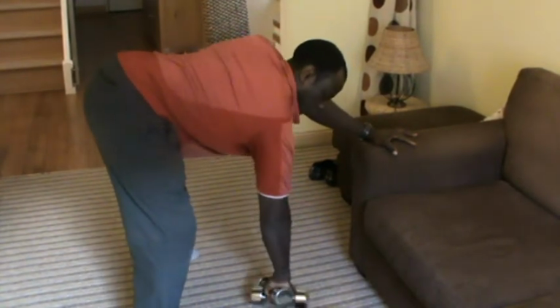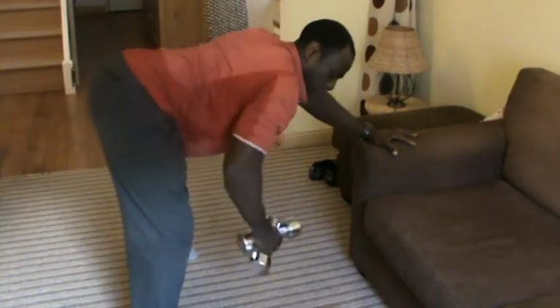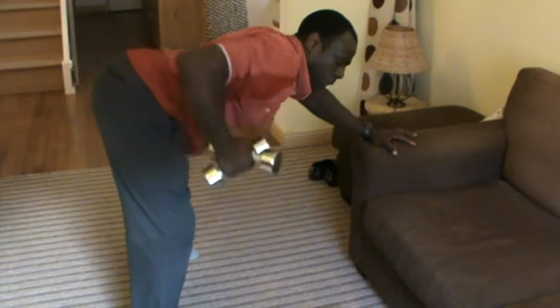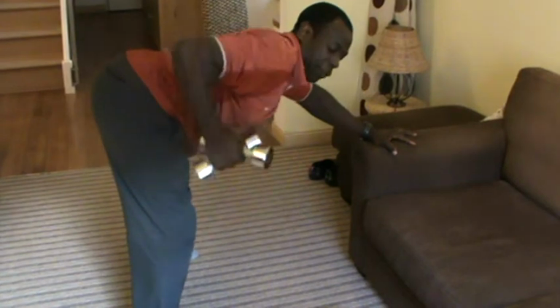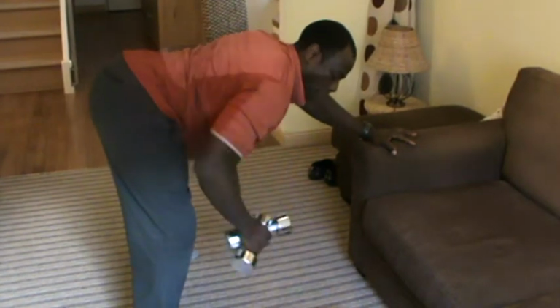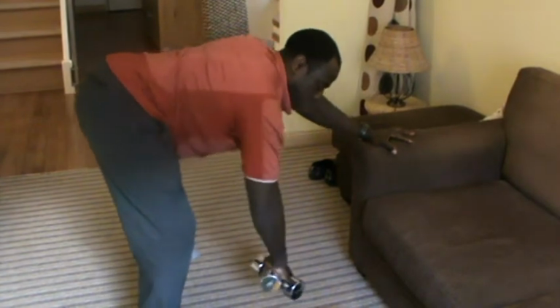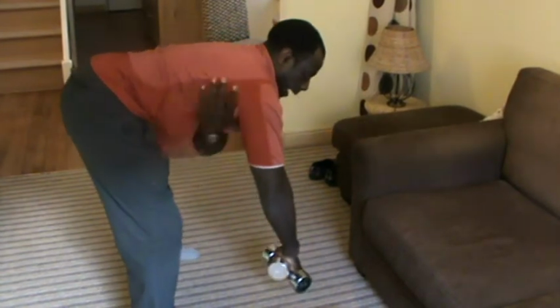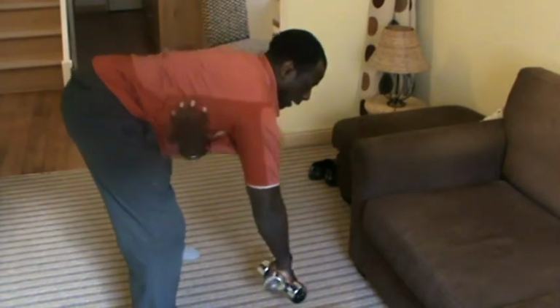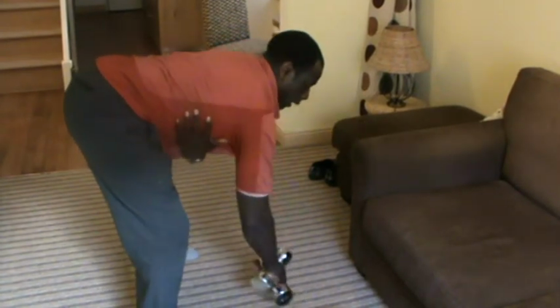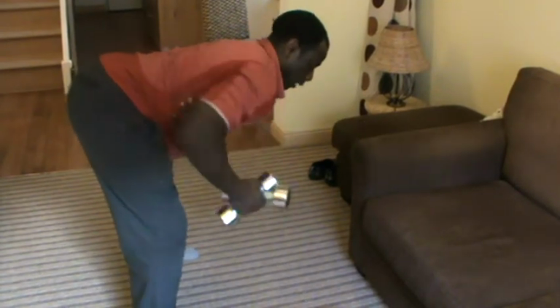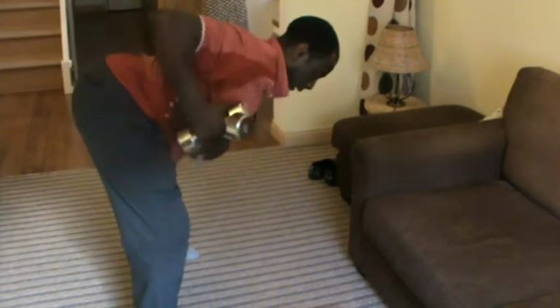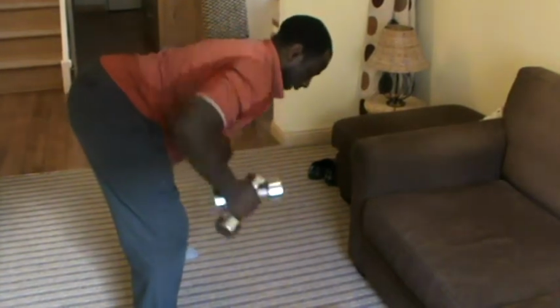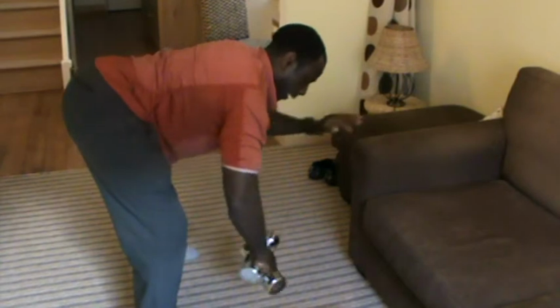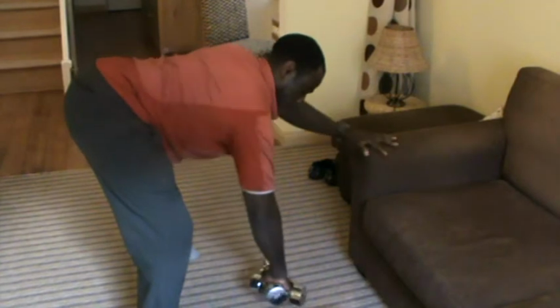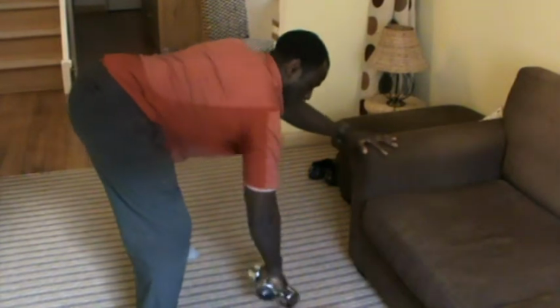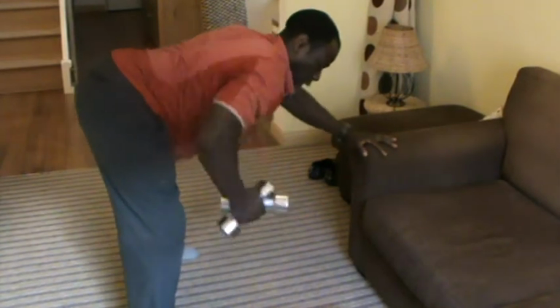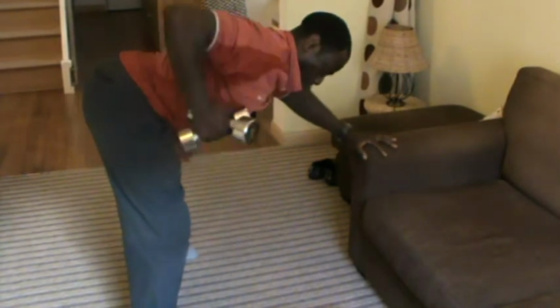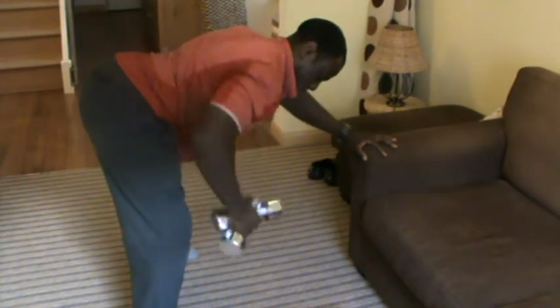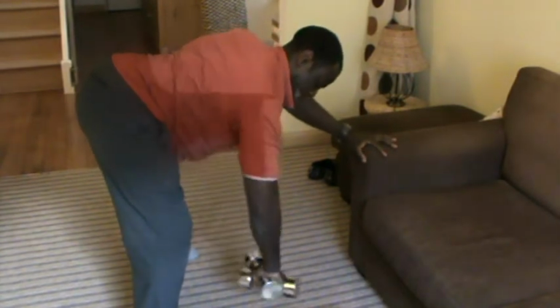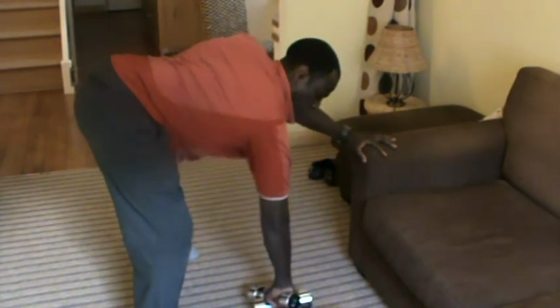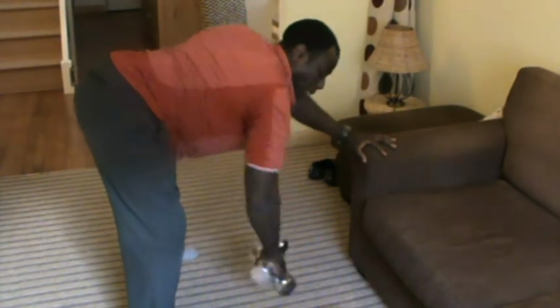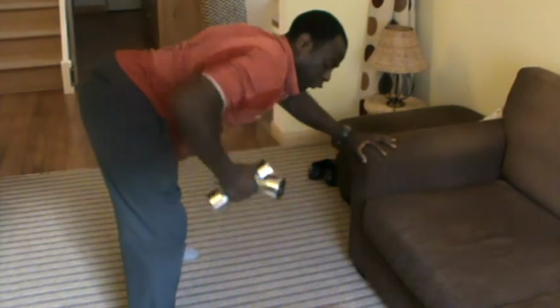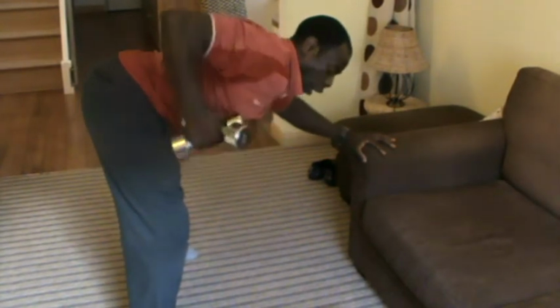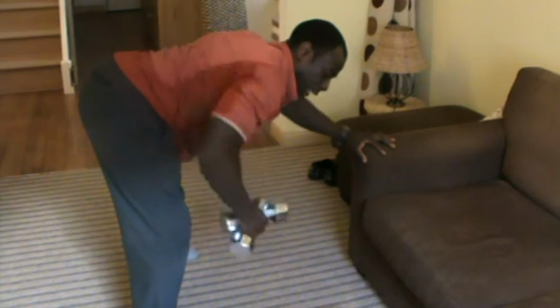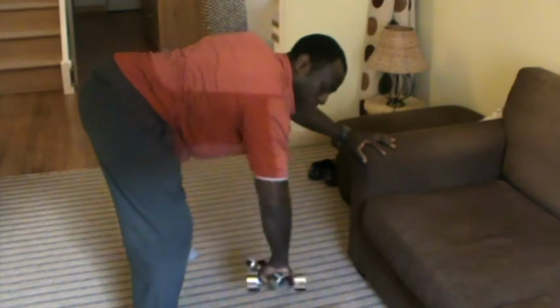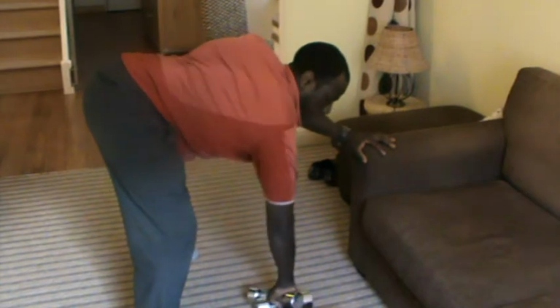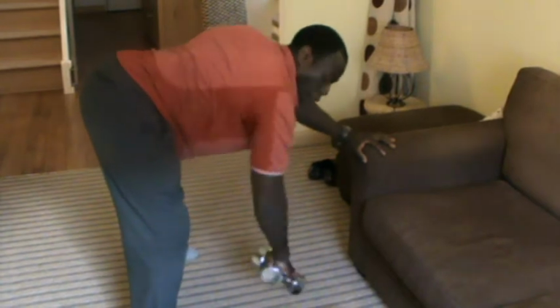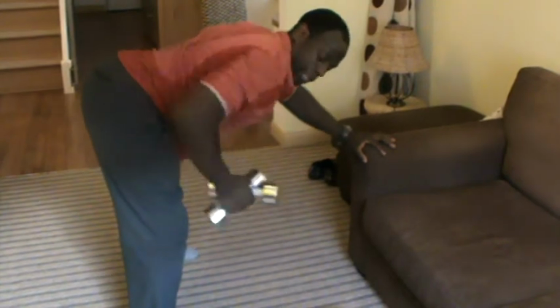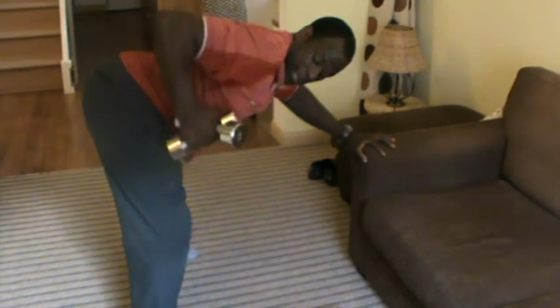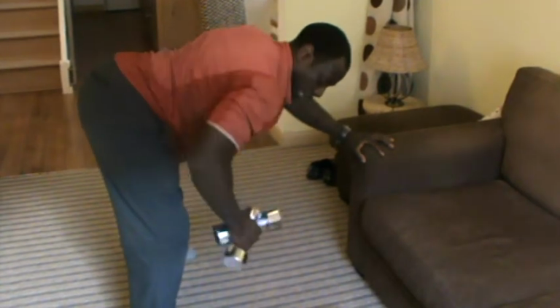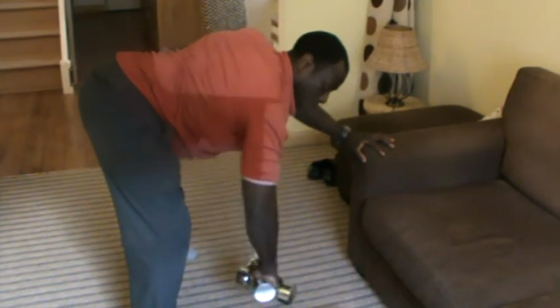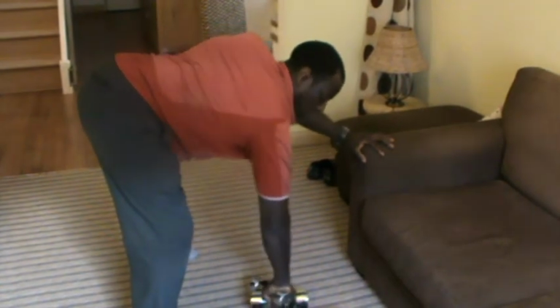Focus on the muscle that you want to work, which is the side one. While you're doing the exercise, squeeze the muscle. You can rotate your arms so that you get a bit more definition in your arms, and keep your body nice and straight.